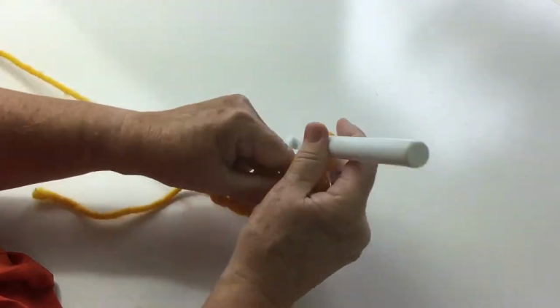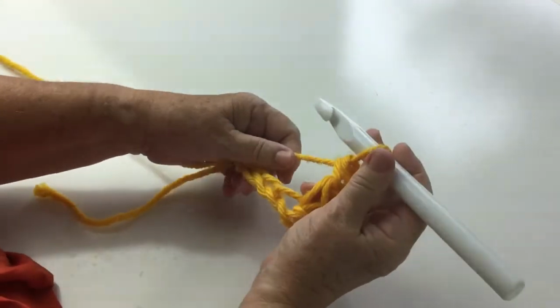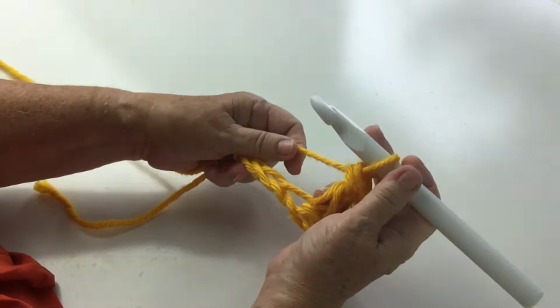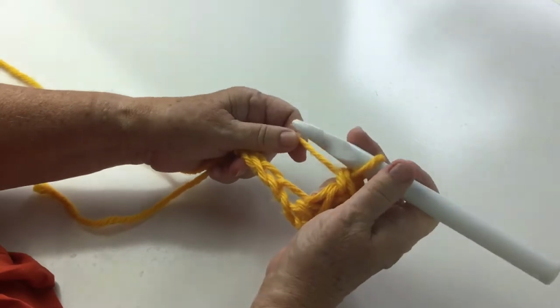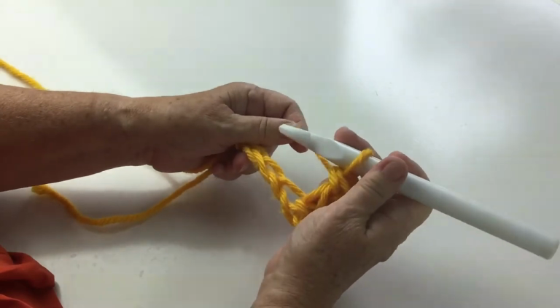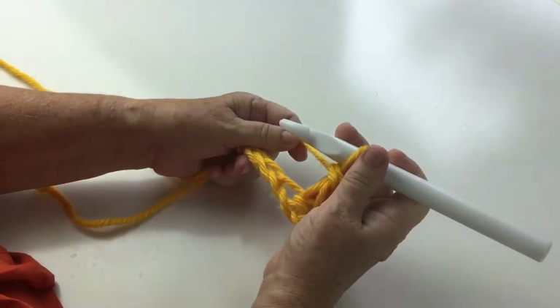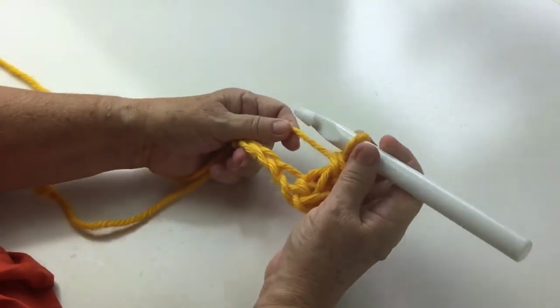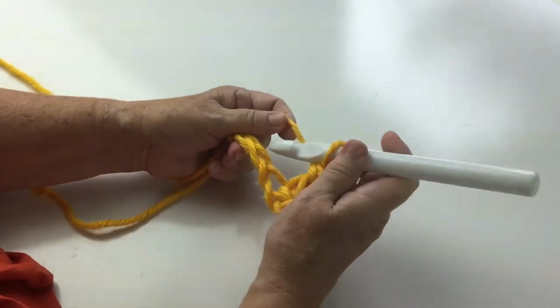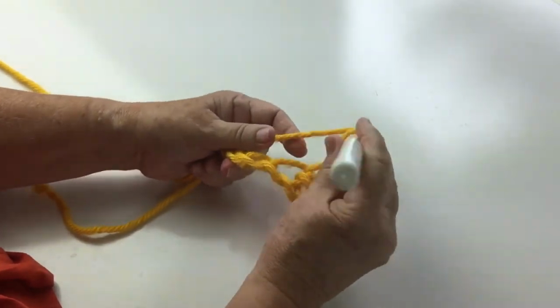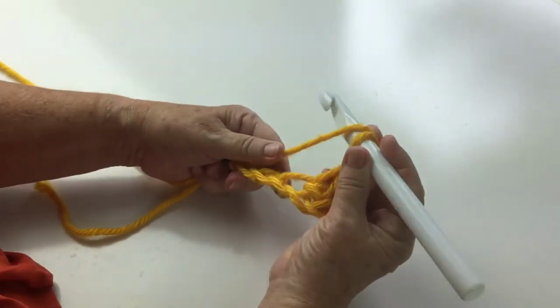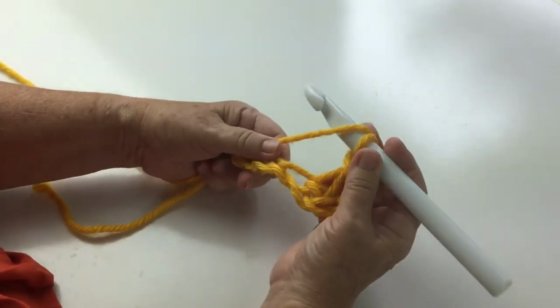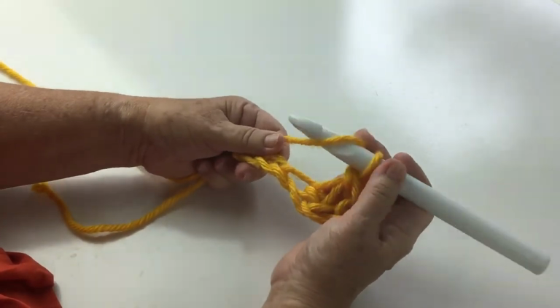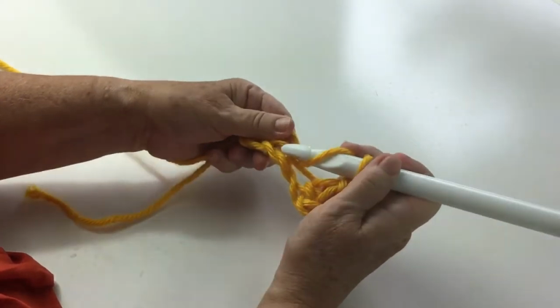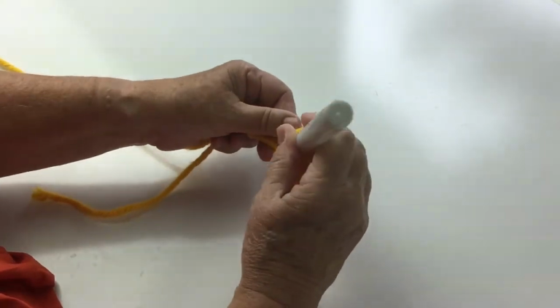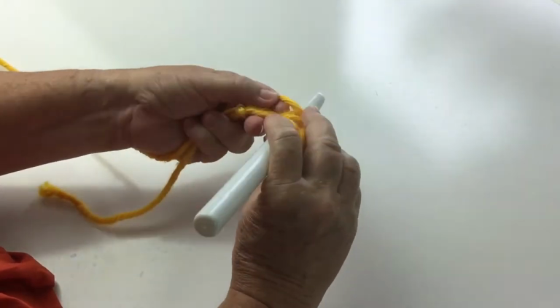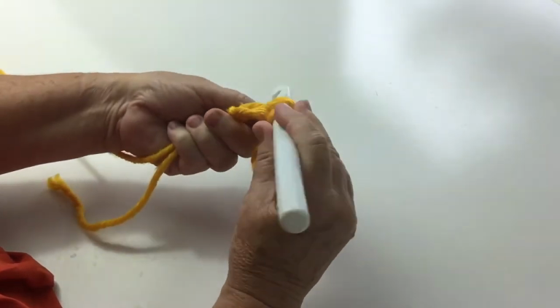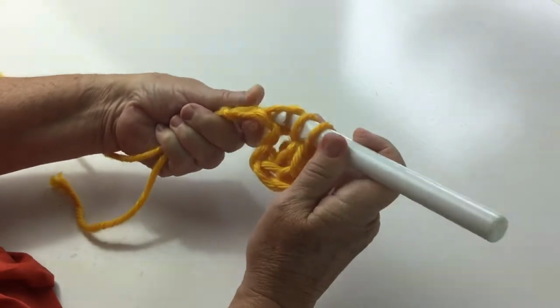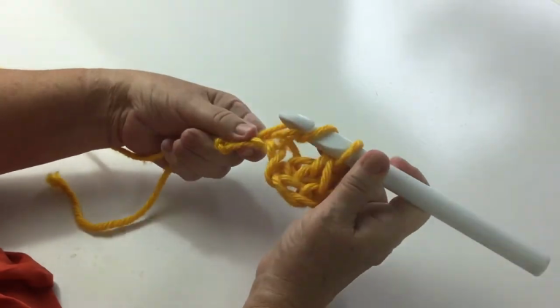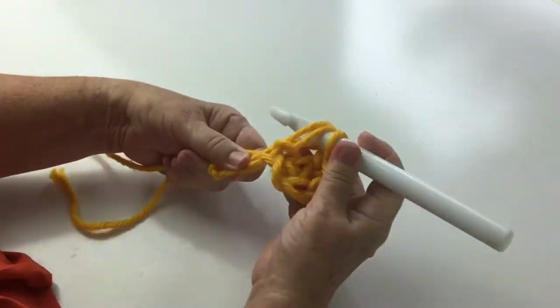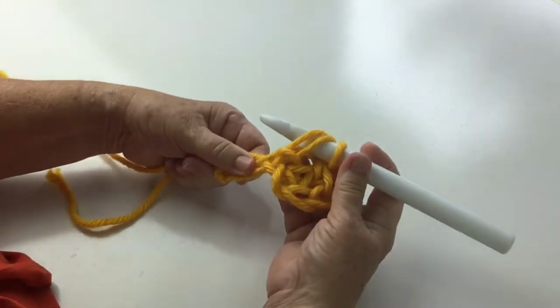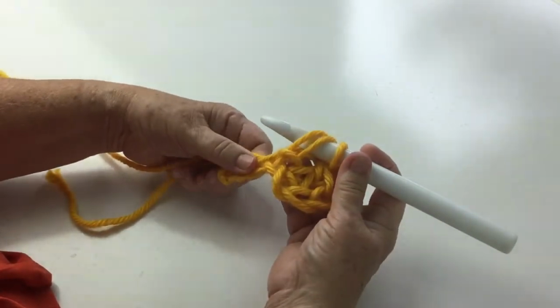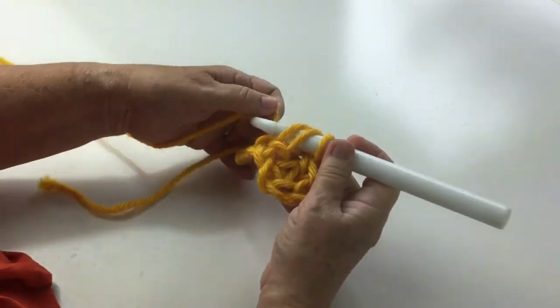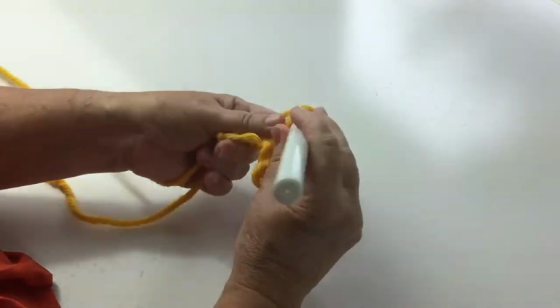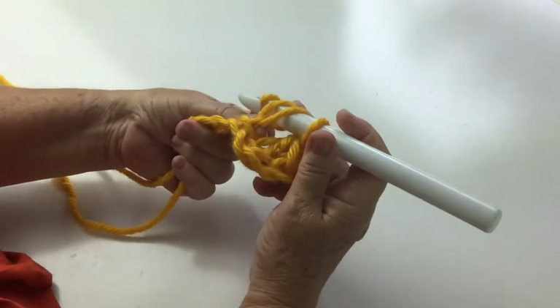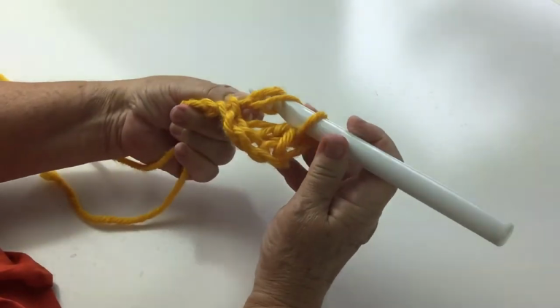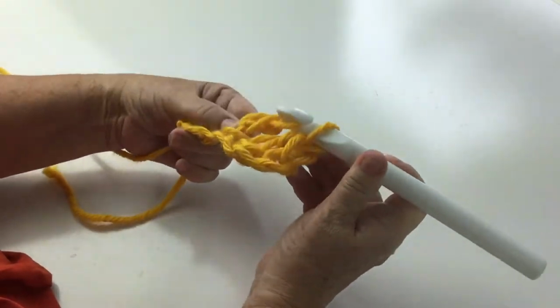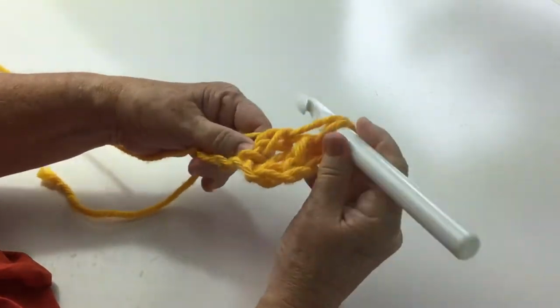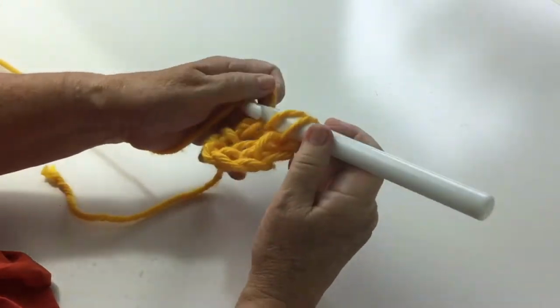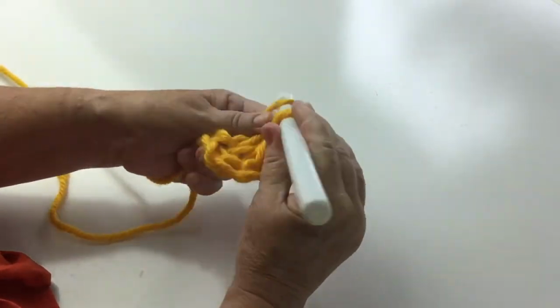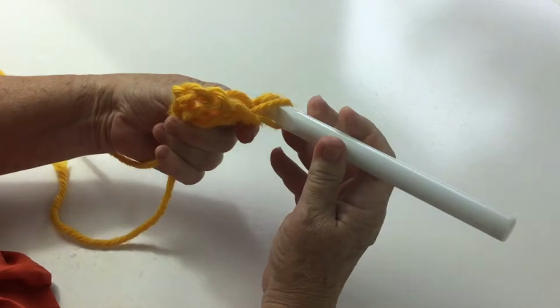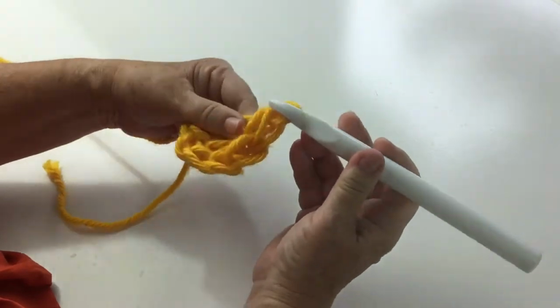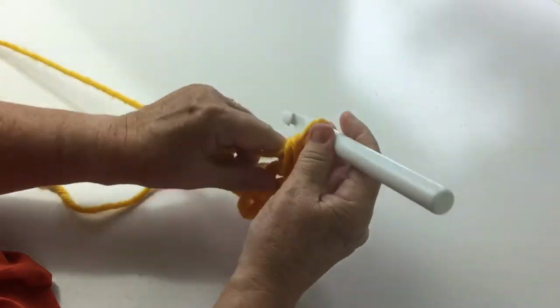If you're in America you'd call that a double crochet. Just remember it's yarn over once, into the hole, pull up a loop, you have three on your hook, pull through two, pull through two.